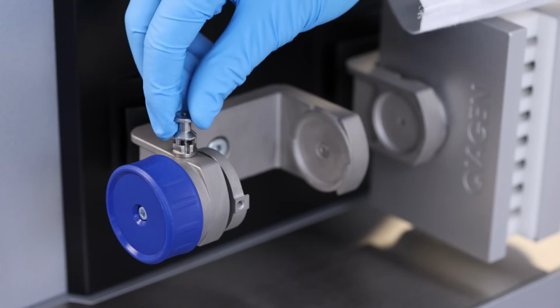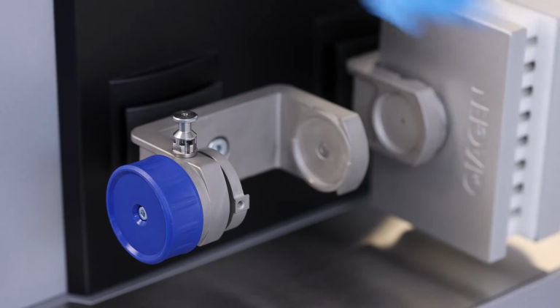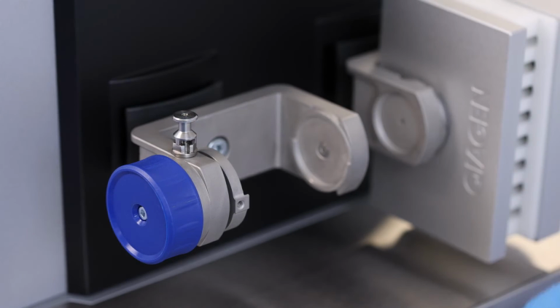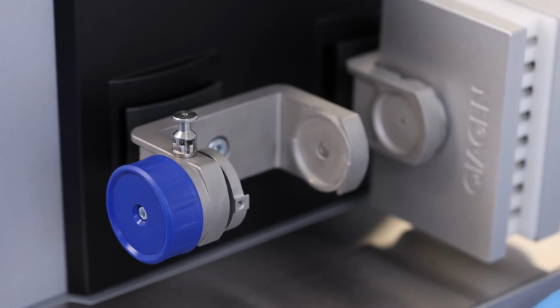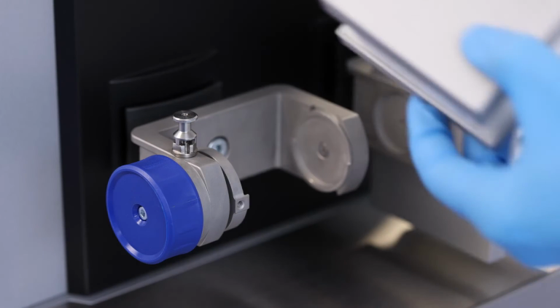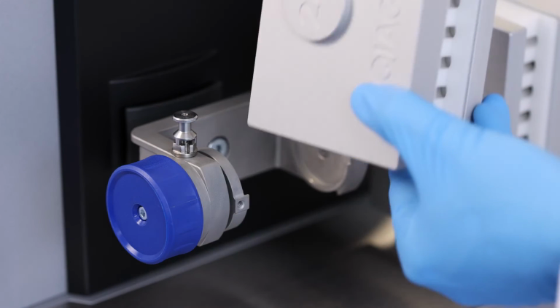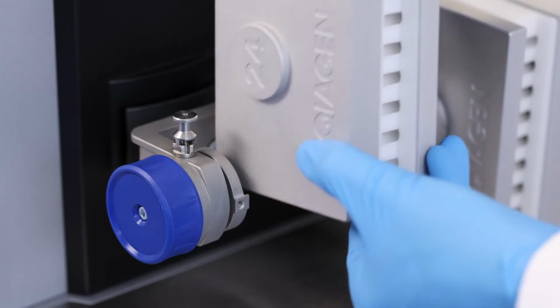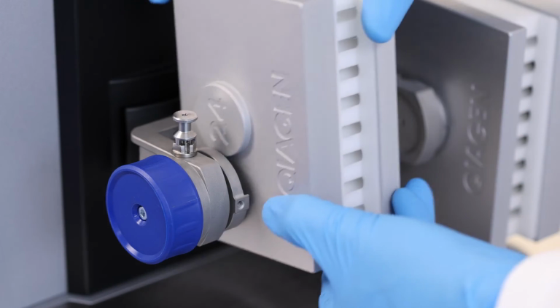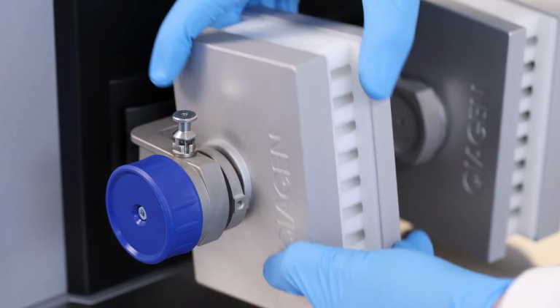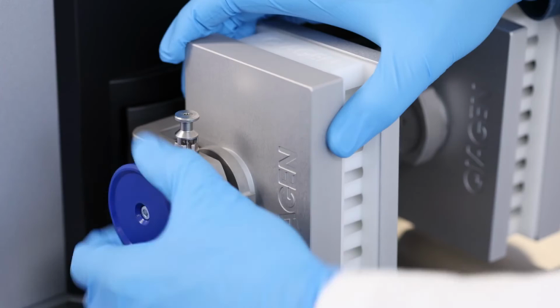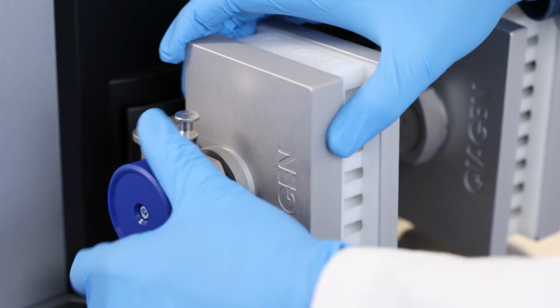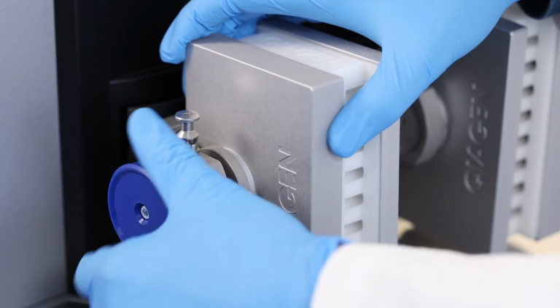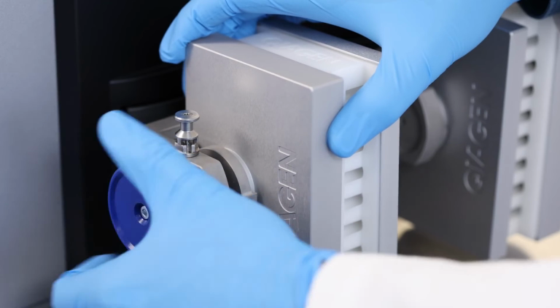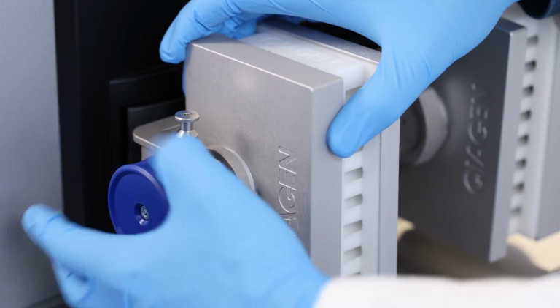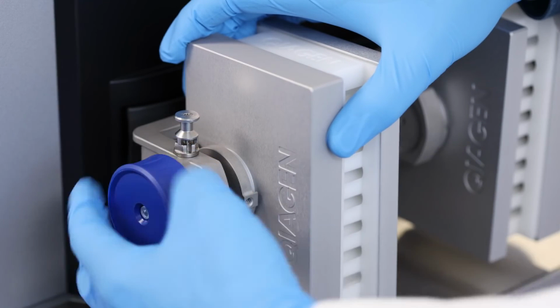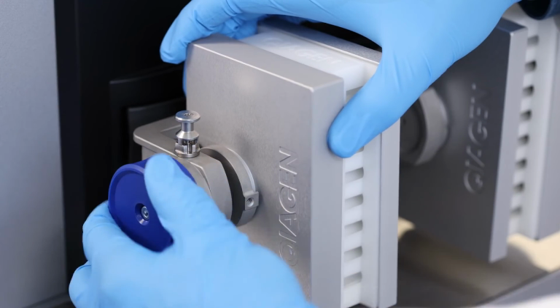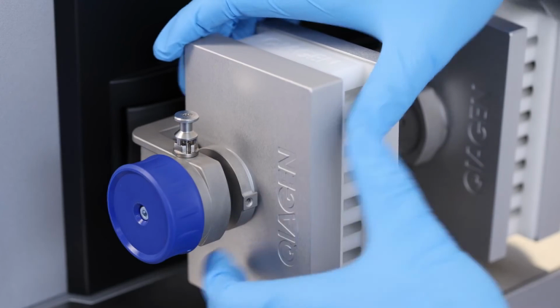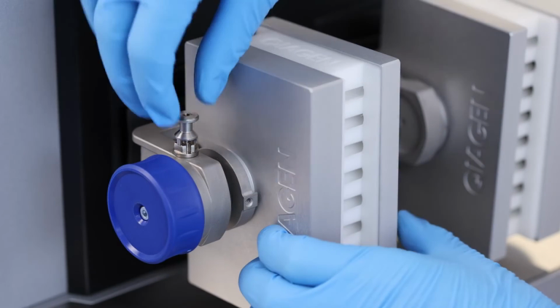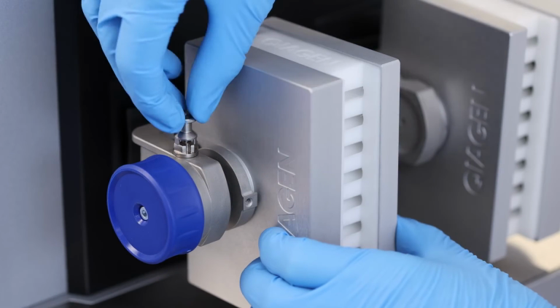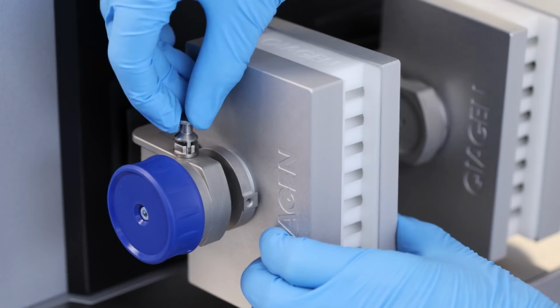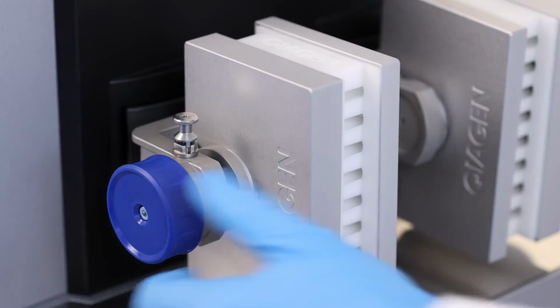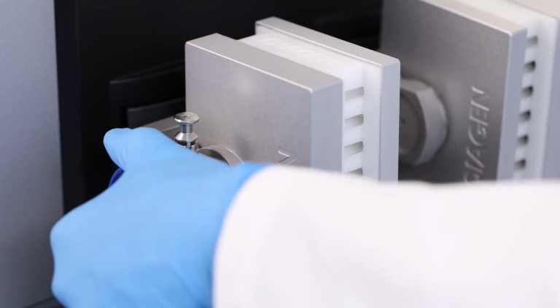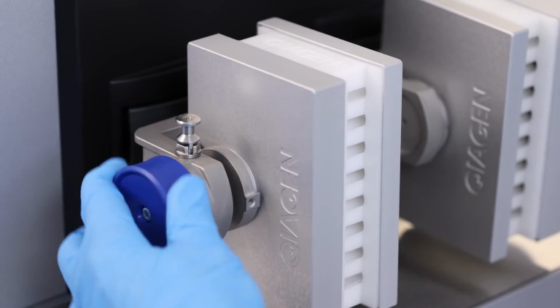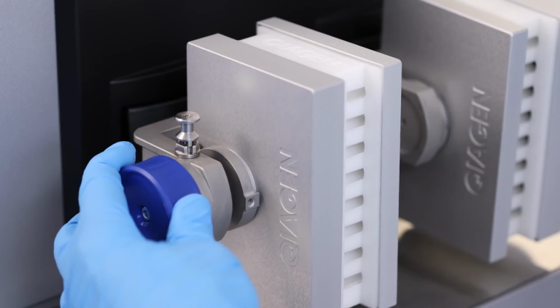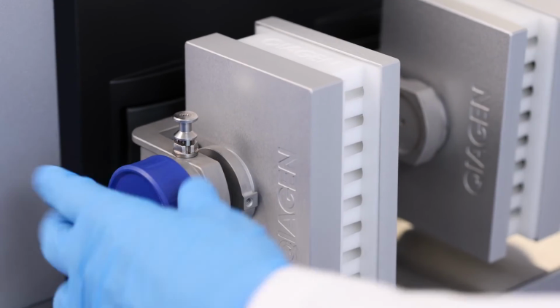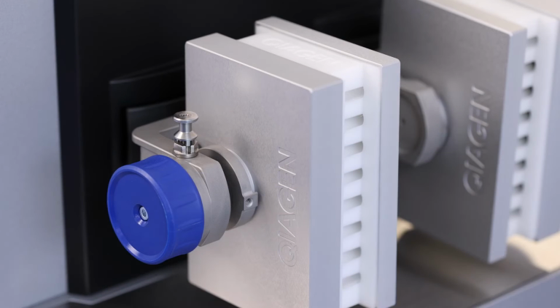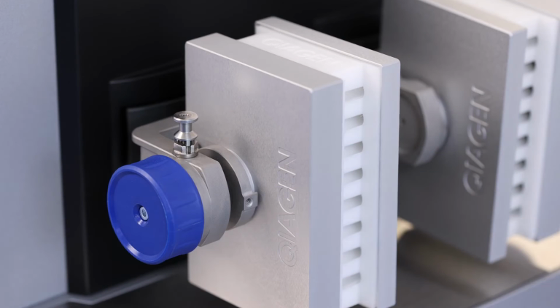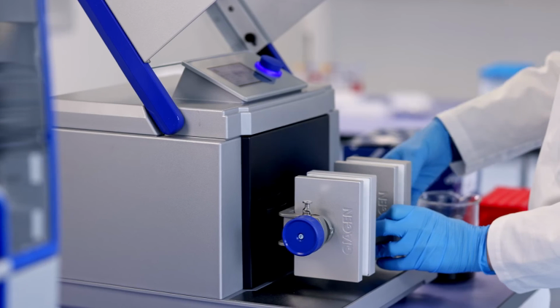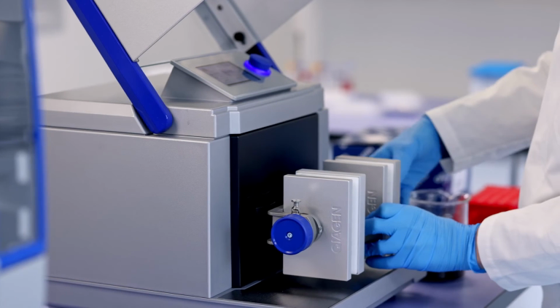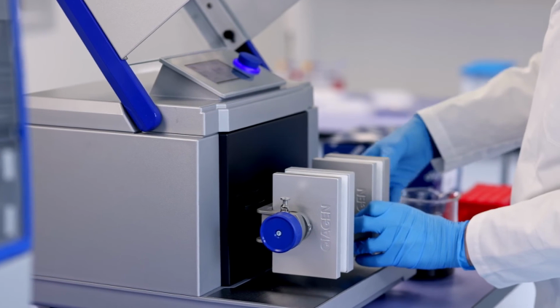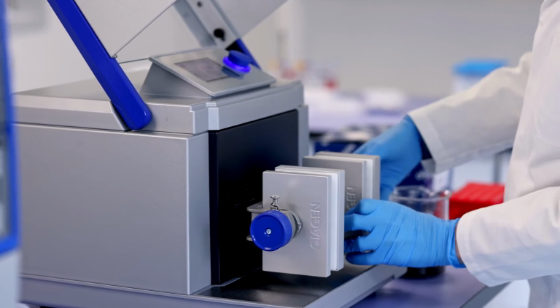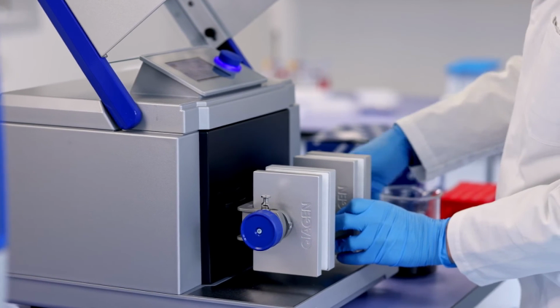Disengage the locking pin, then place the adapter into the clamp. Turn the knob until you feel a resistance, then engage the locking pin. Turn the knob until you hear five to six clicks. Repeat this with the second adapter.